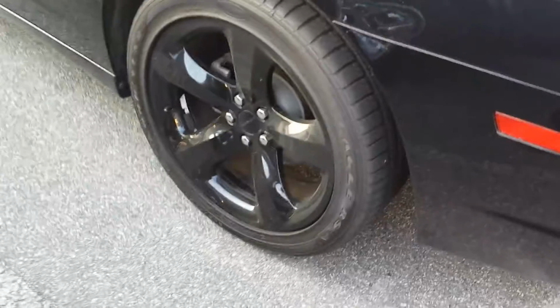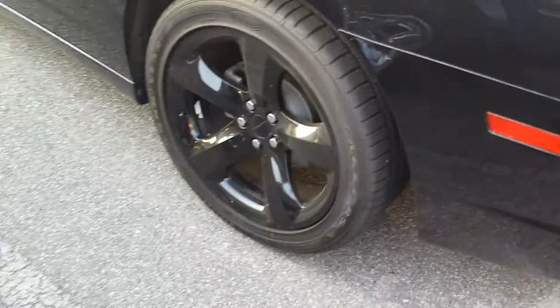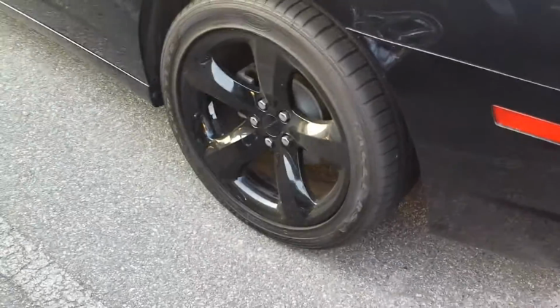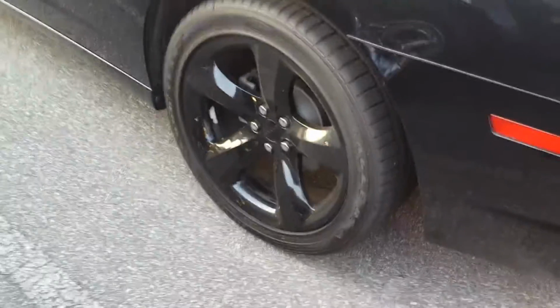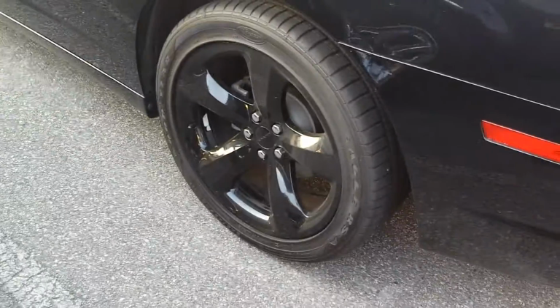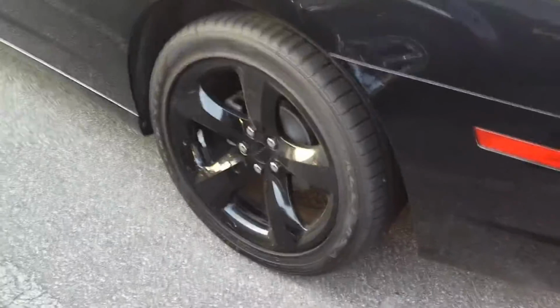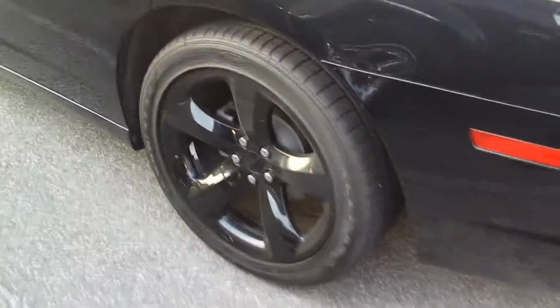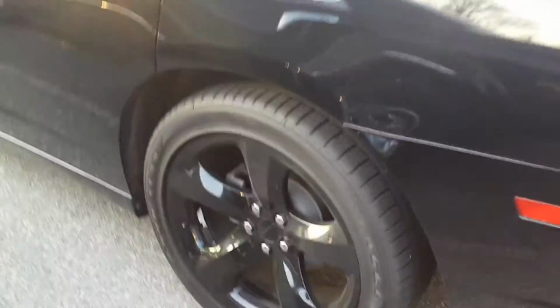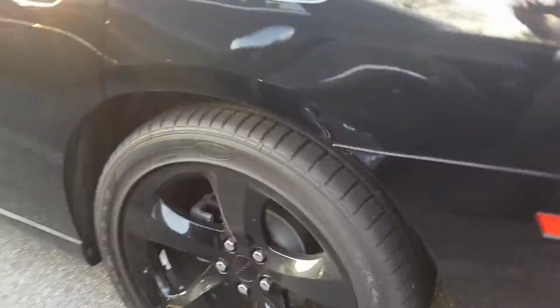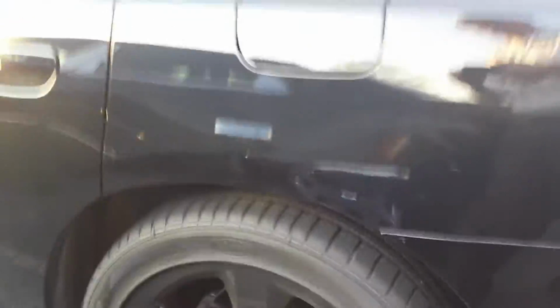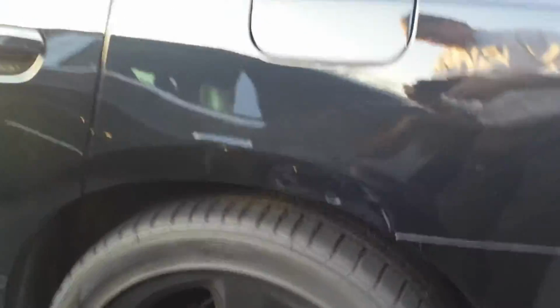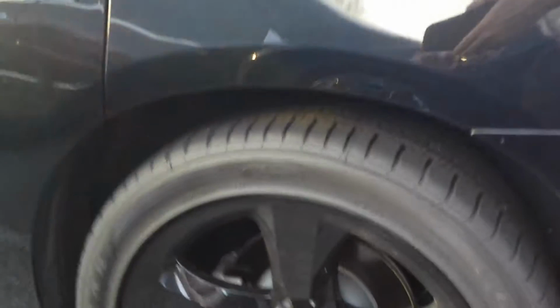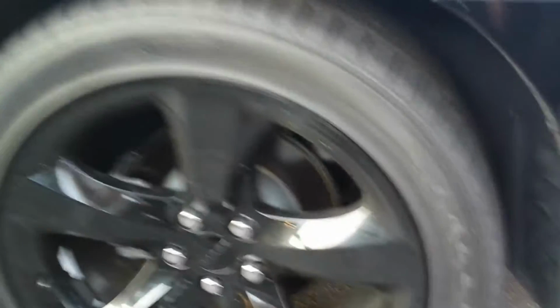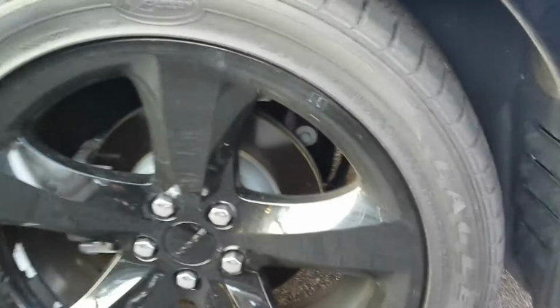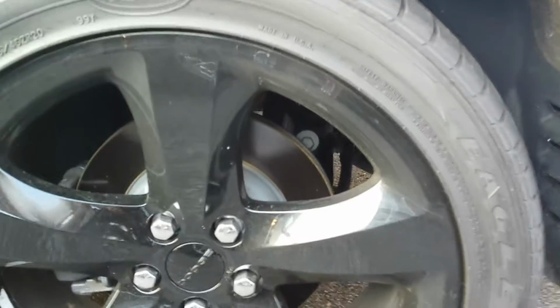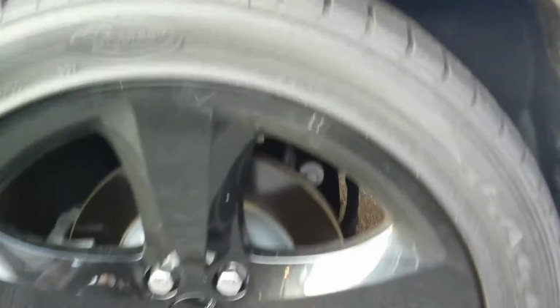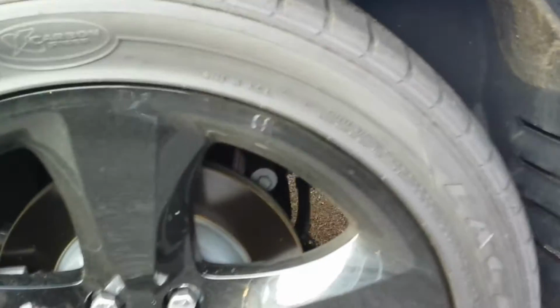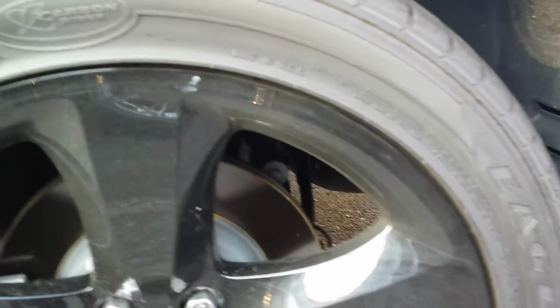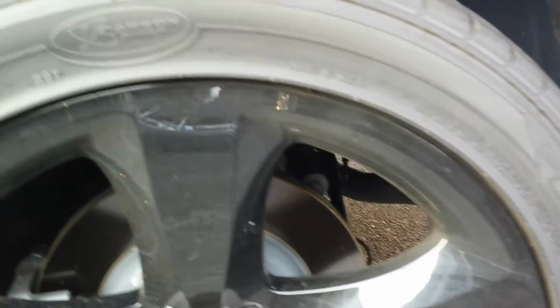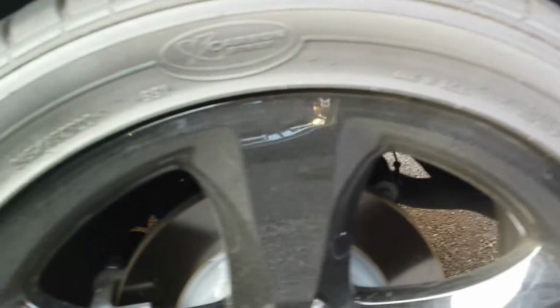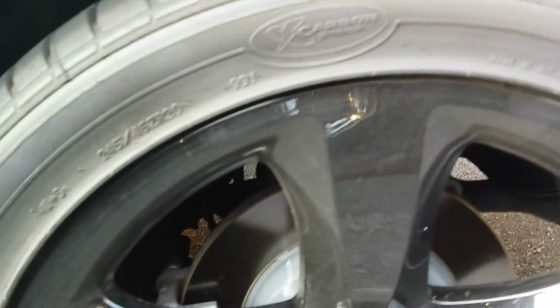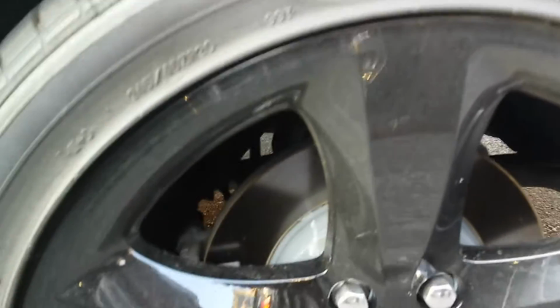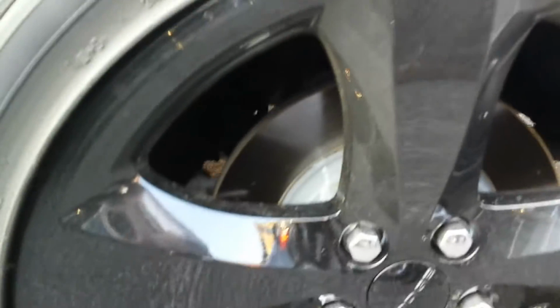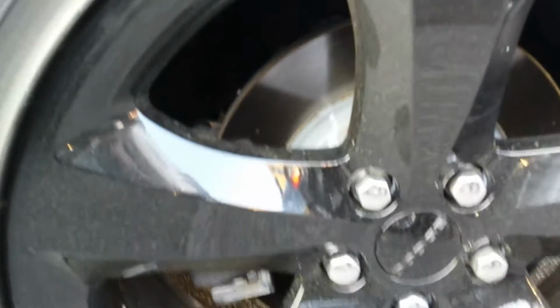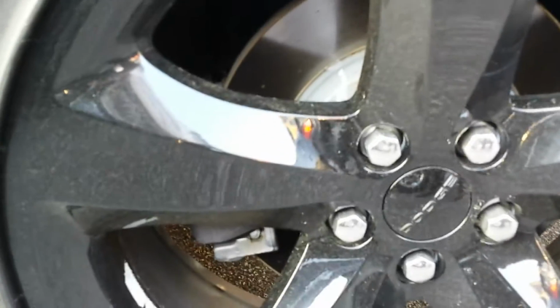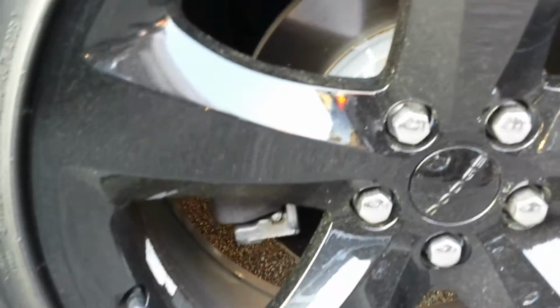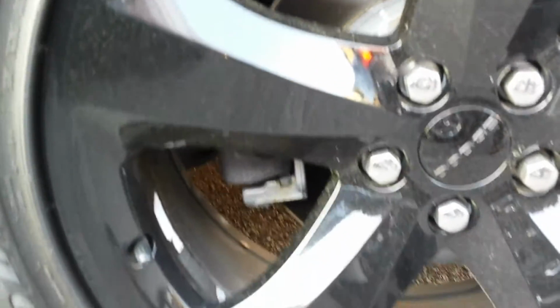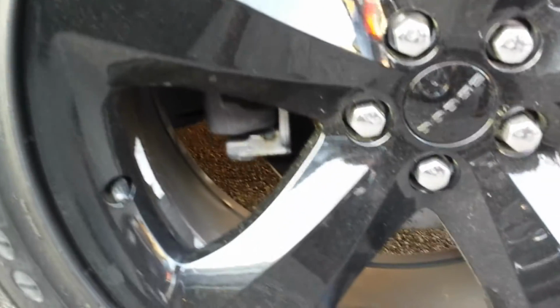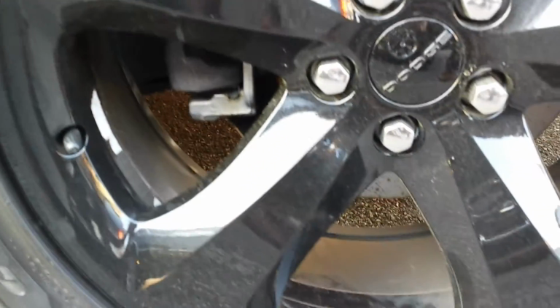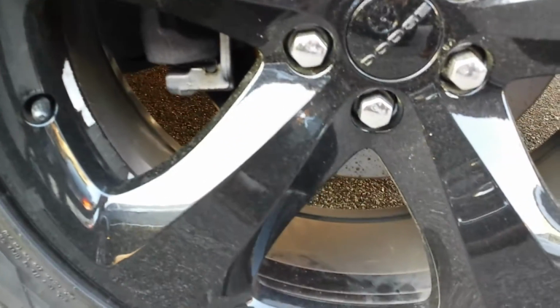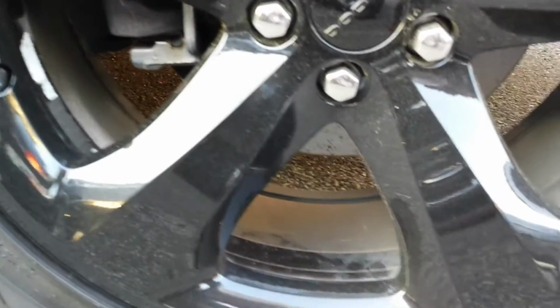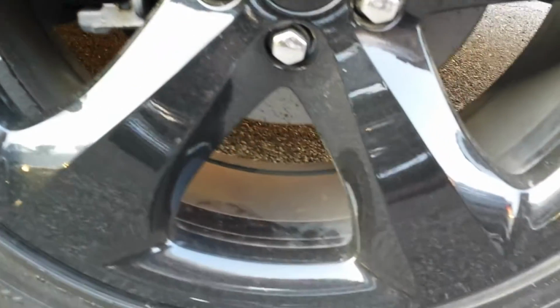Hi there, Austin. This is Tyler at Troncalli and I'm here walking around the Charger. I'm starting at the left rear wheel. If there's something on here, I'll be going around each of the wheels so you can see what it is I'm talking about or point out what it is that you were mentioning.